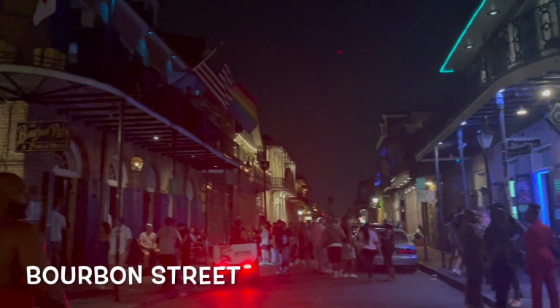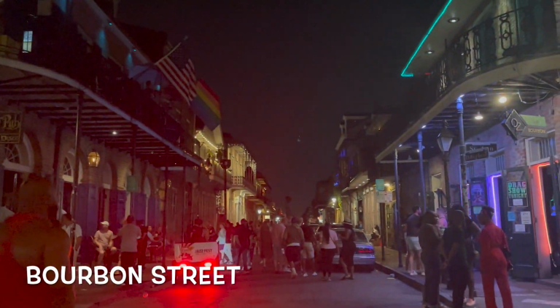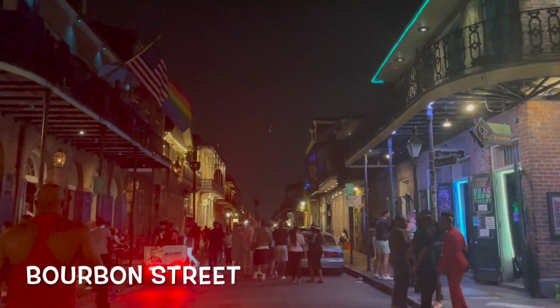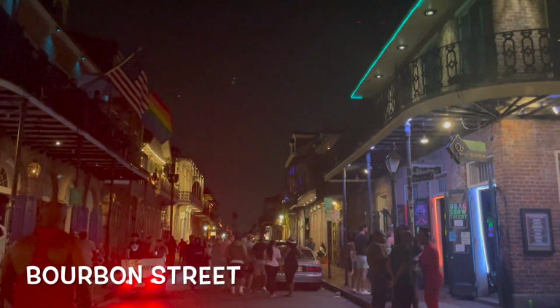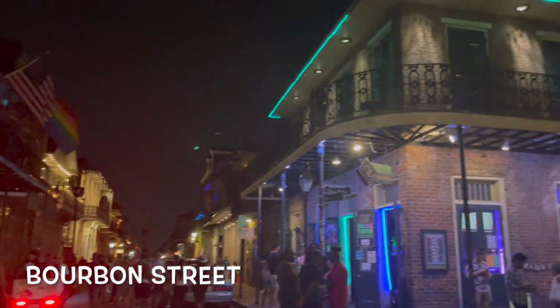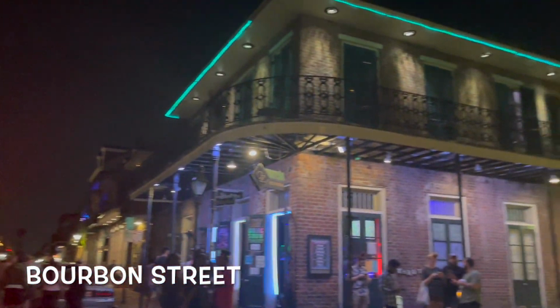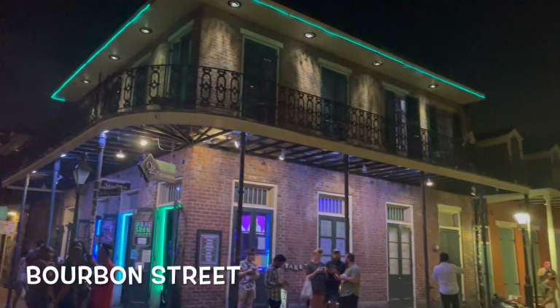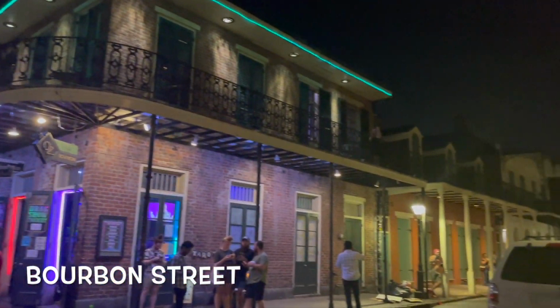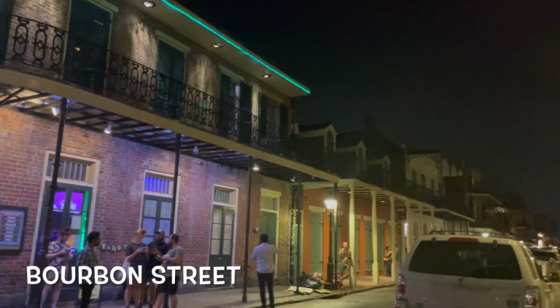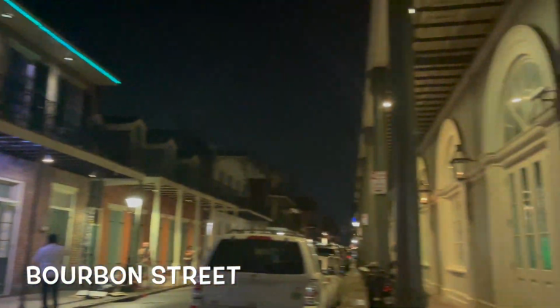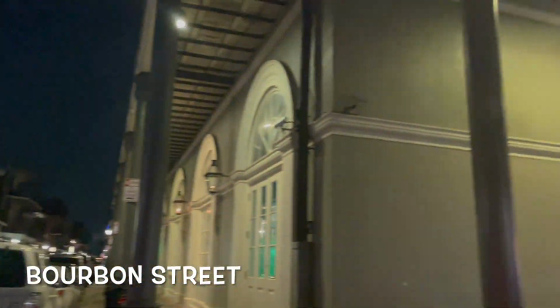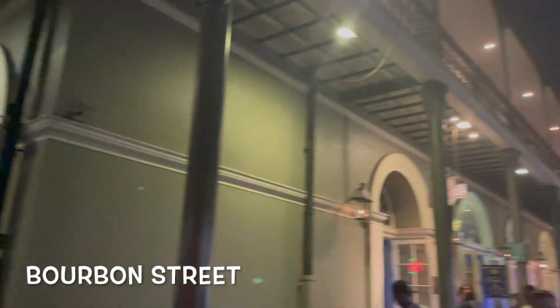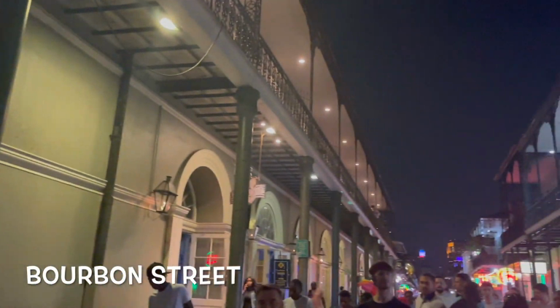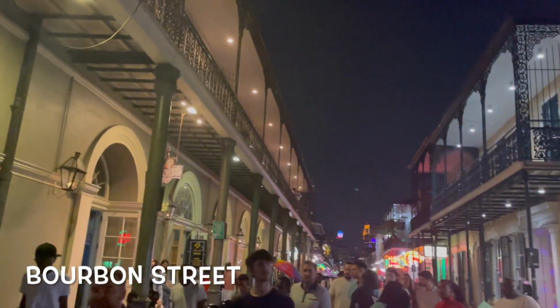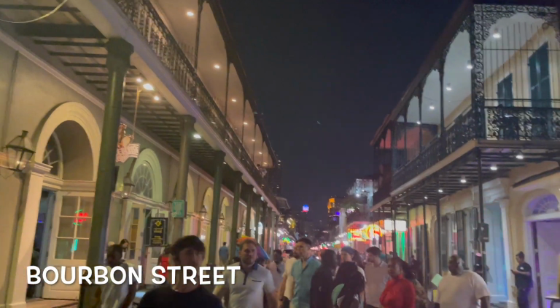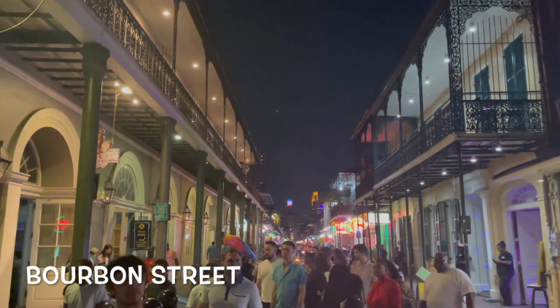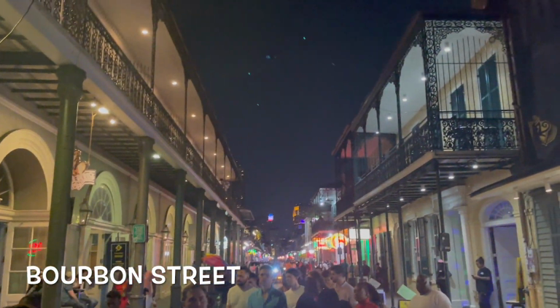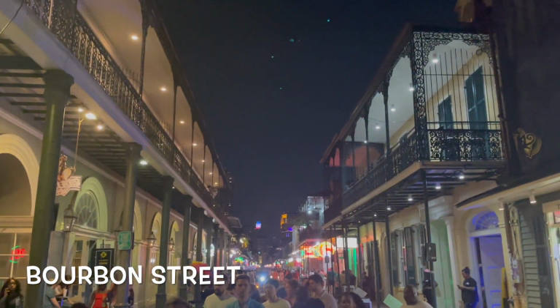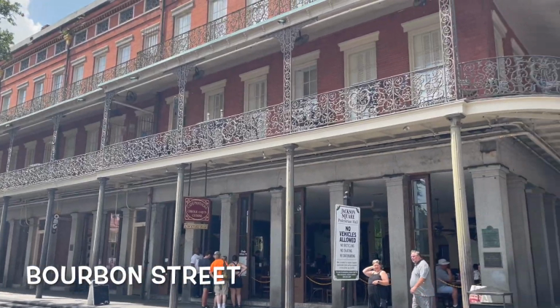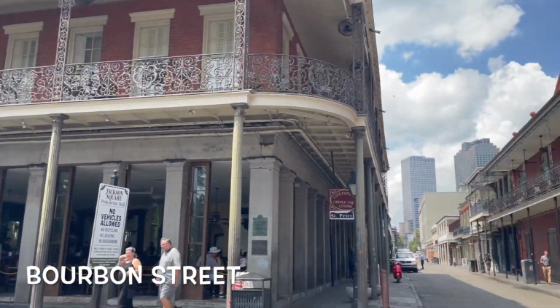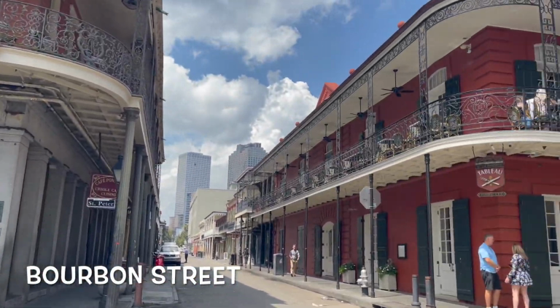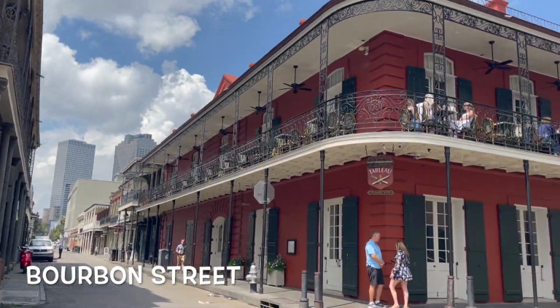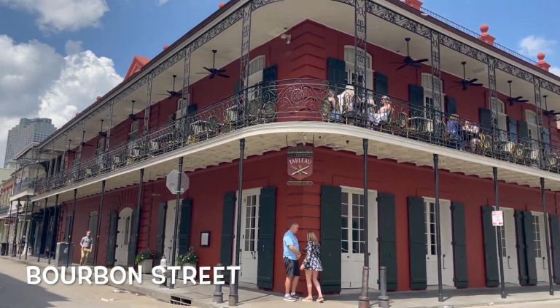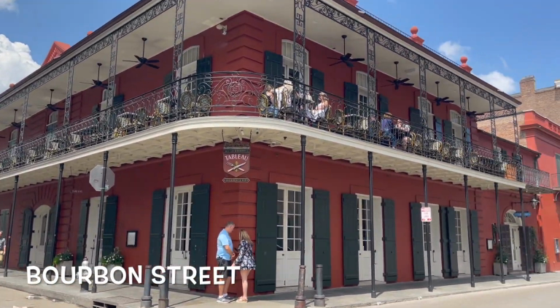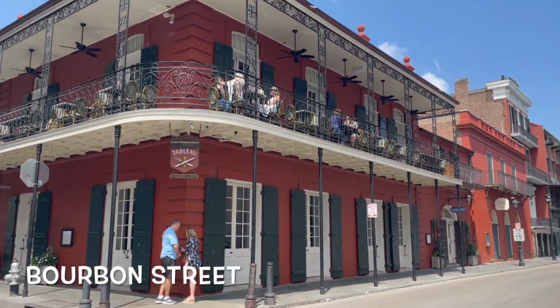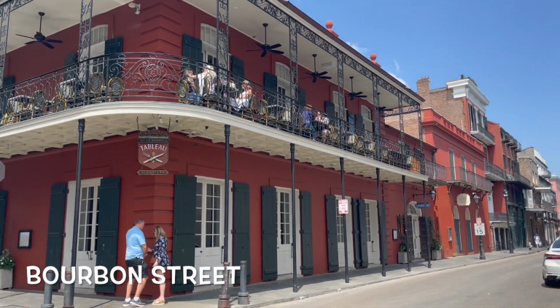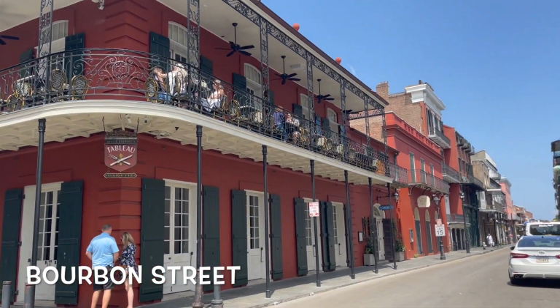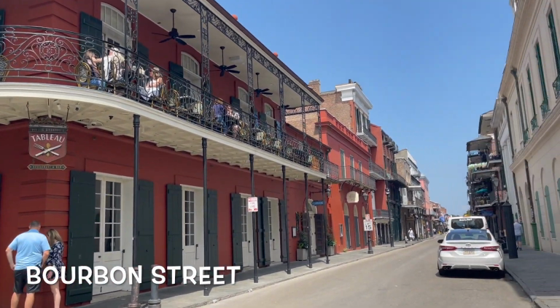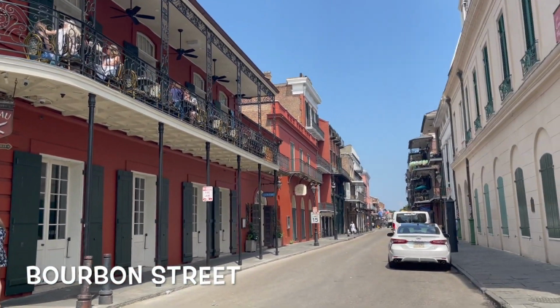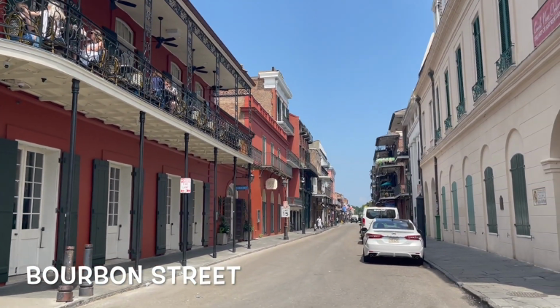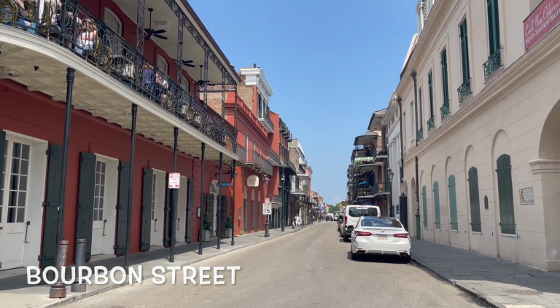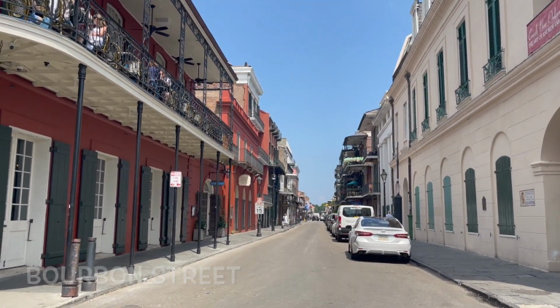Here we are on Bourbon Street — let's just get that out of the way. You can come together at night, be silly, have fun, but always remember to drink responsibly. It looks pretty different during the day. Also, there's no shade, so it's hot, so watch out for that.